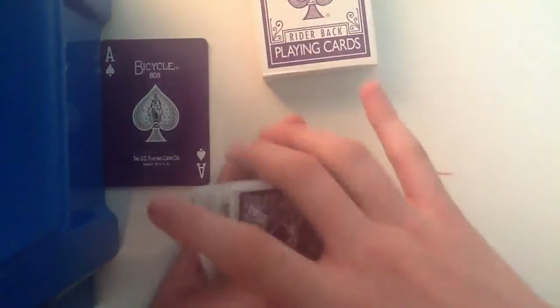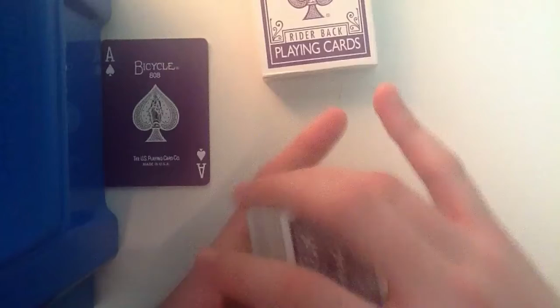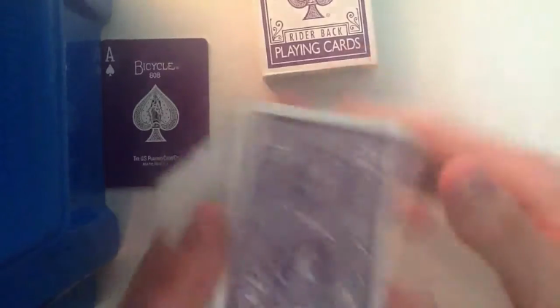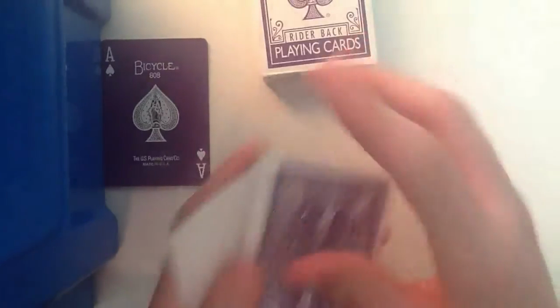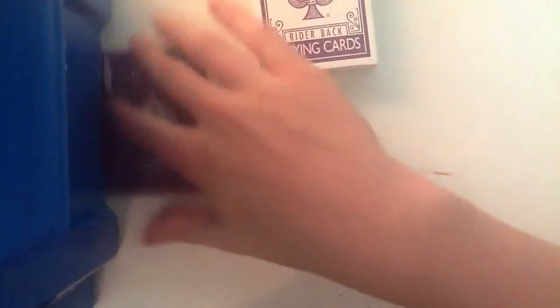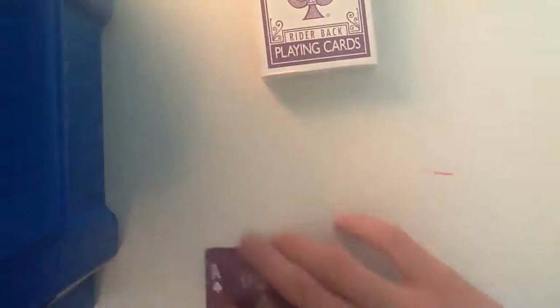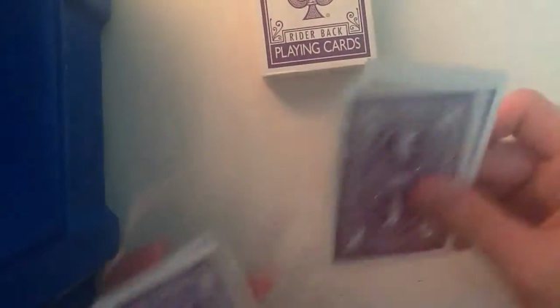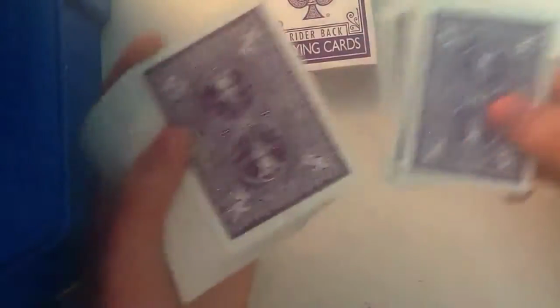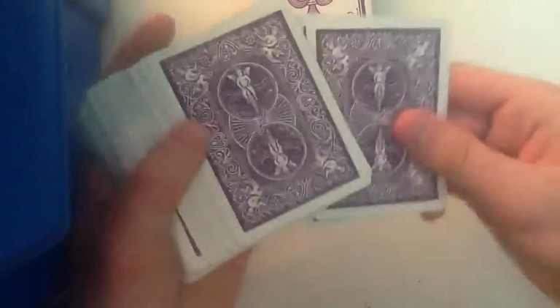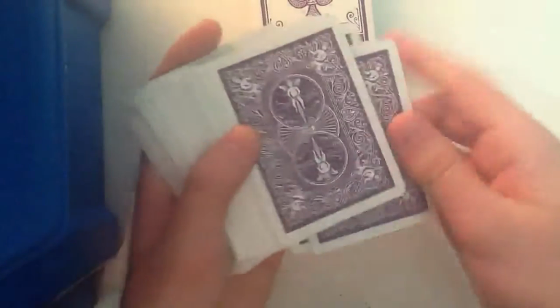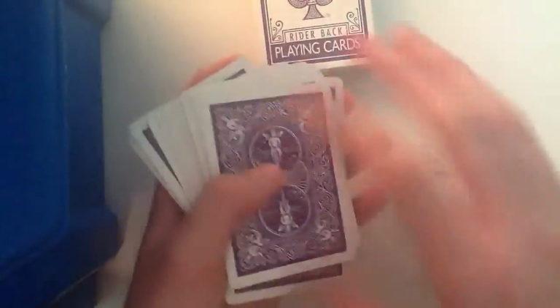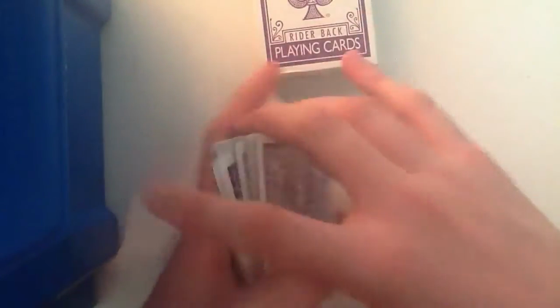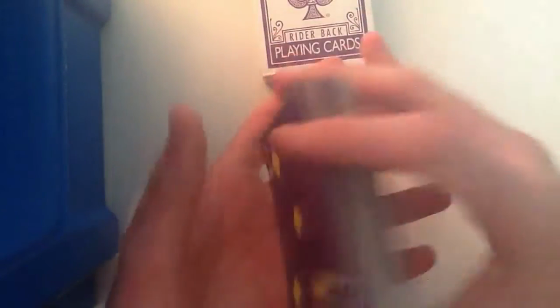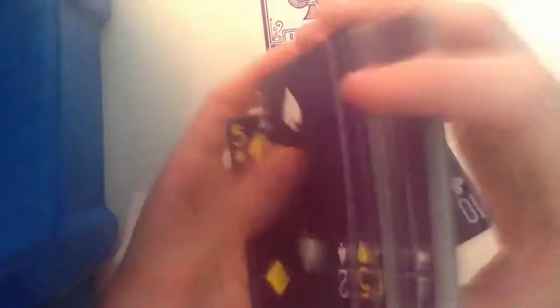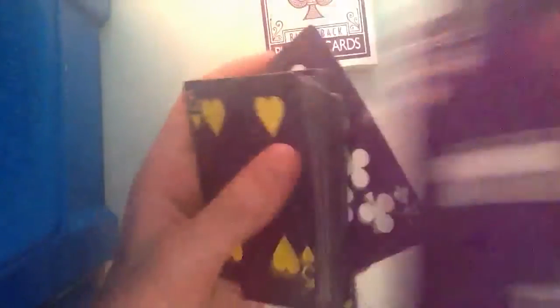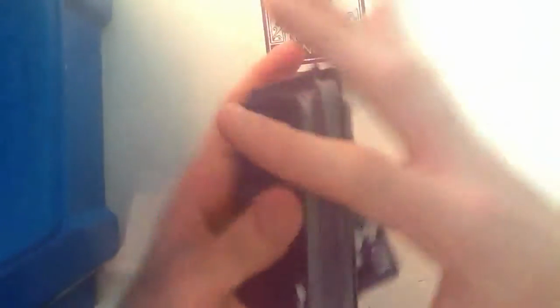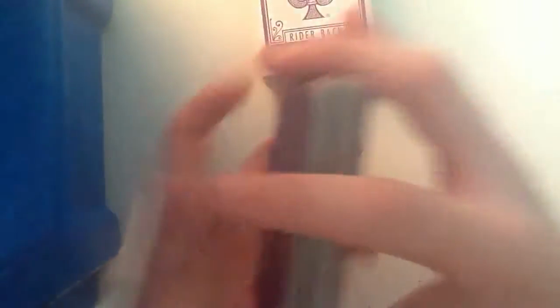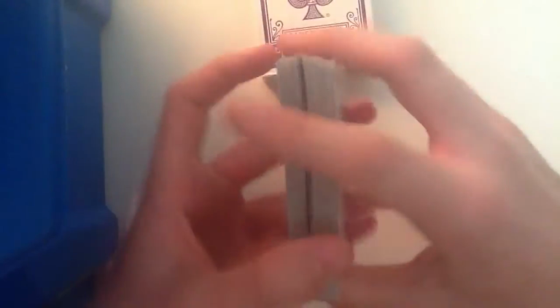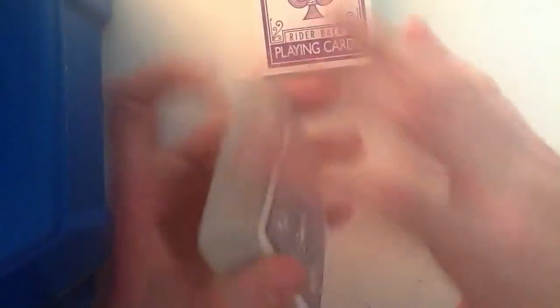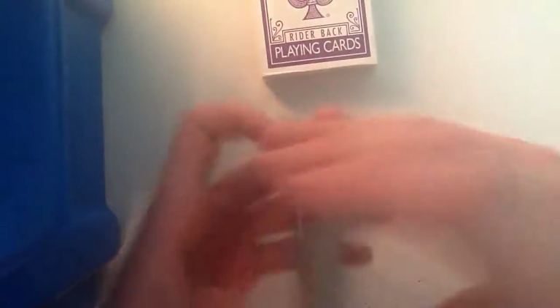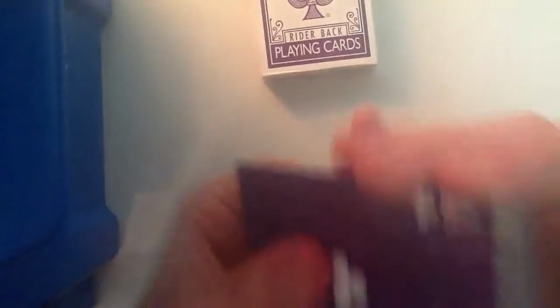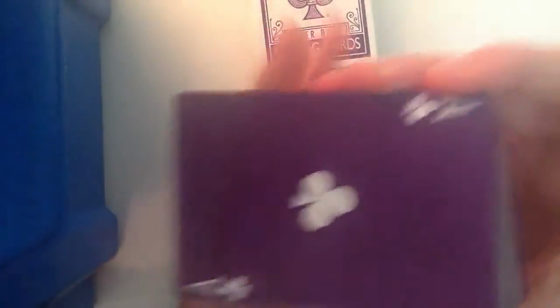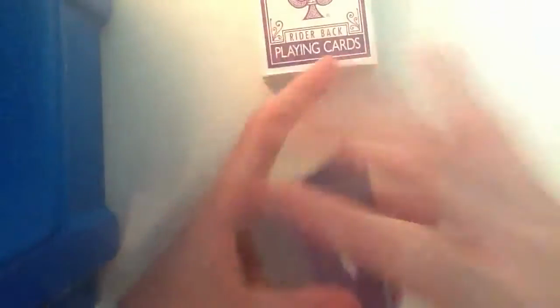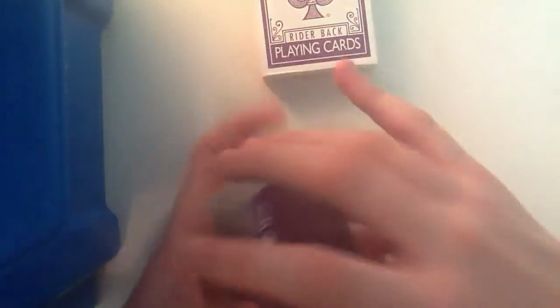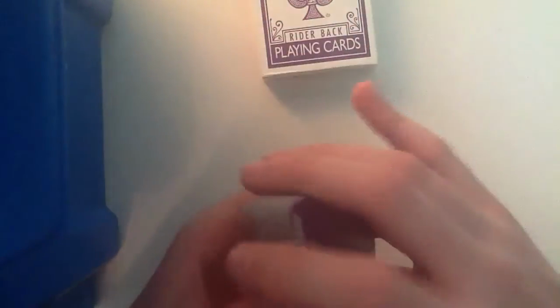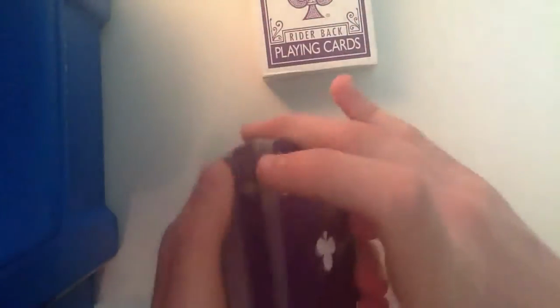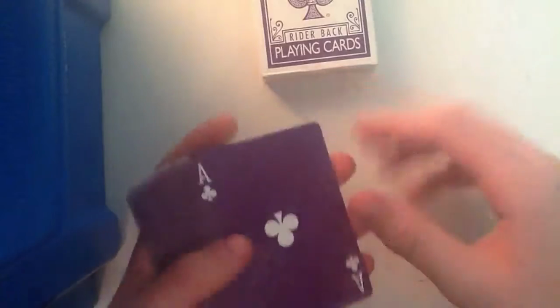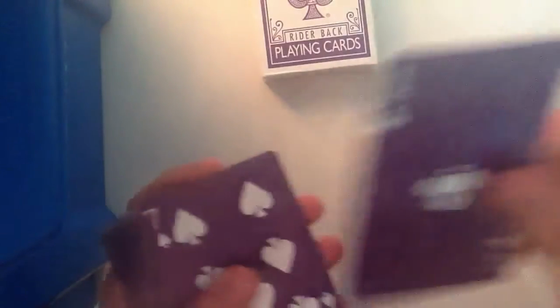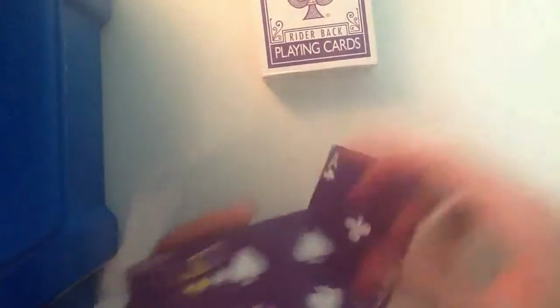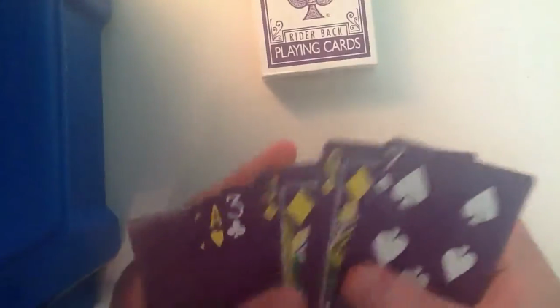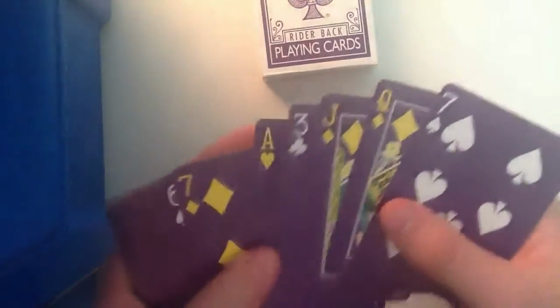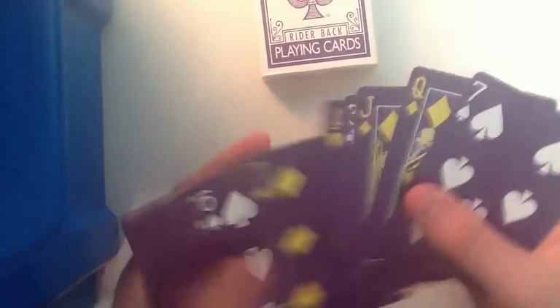Then you can say: right, we're going to throw these cards in, simply push them in, shuffle them in. You can even let them shuffle them in if they want. Then you say: find the ace of clubs for me. There it is. Find the ace of spades for me.